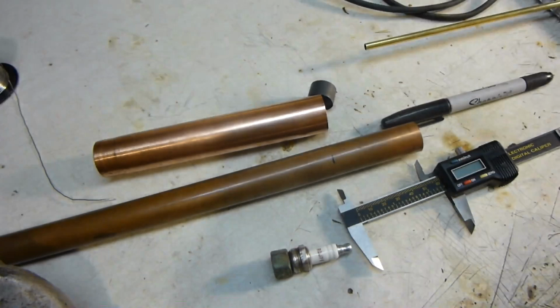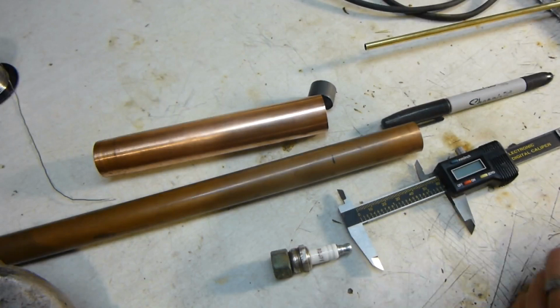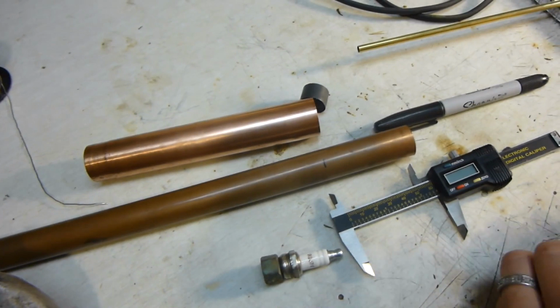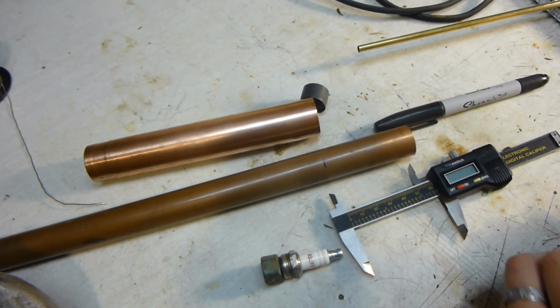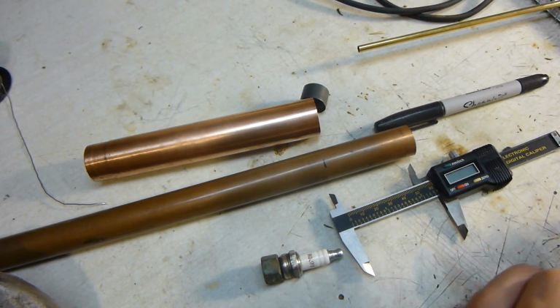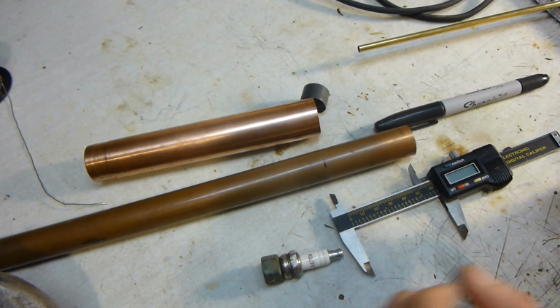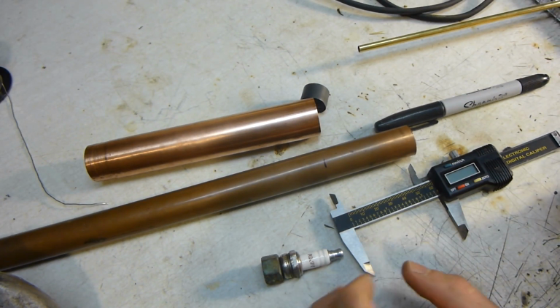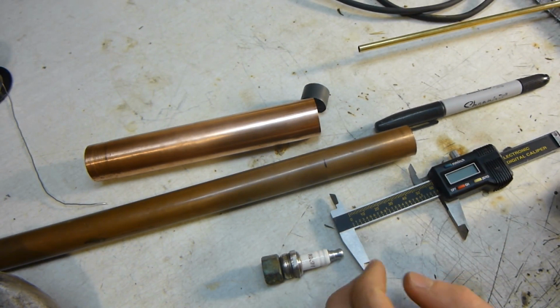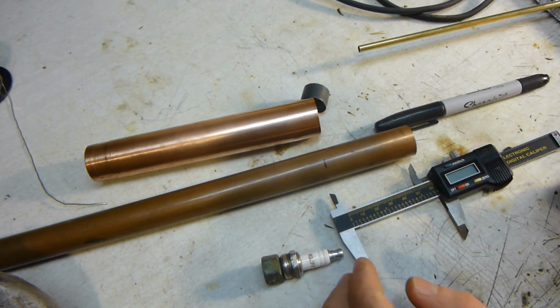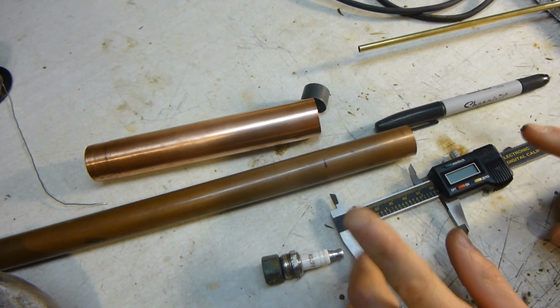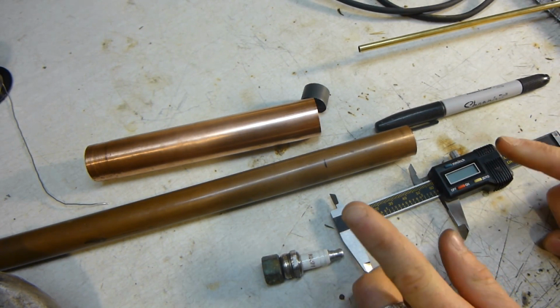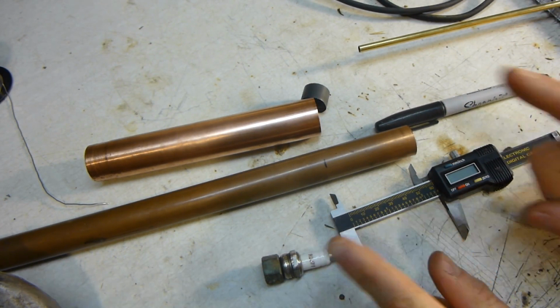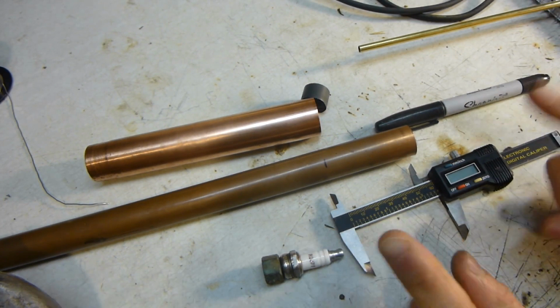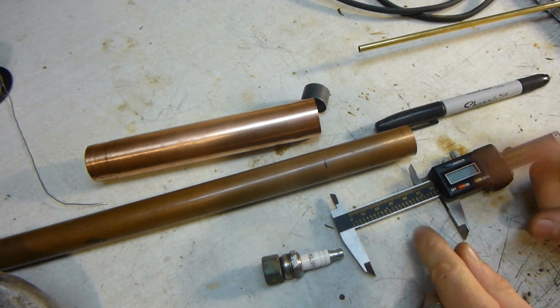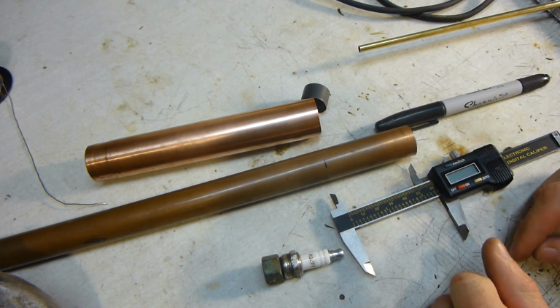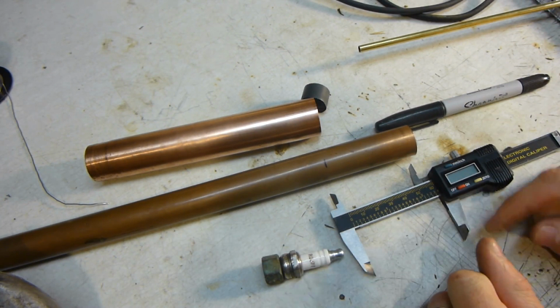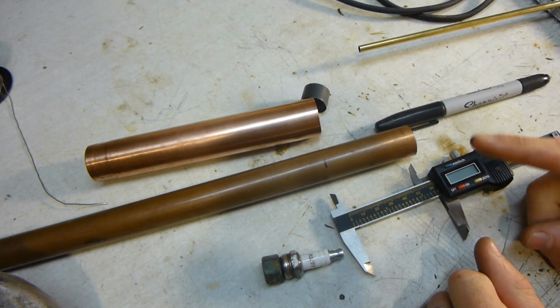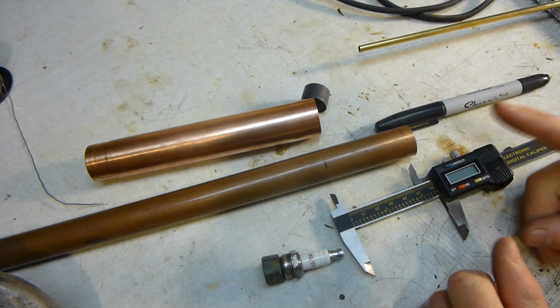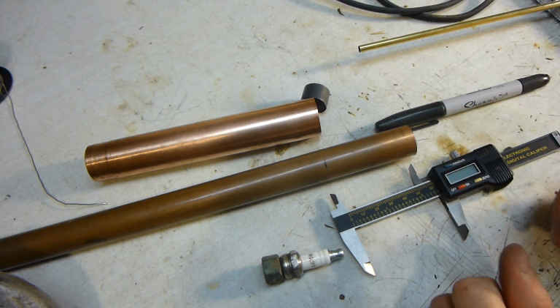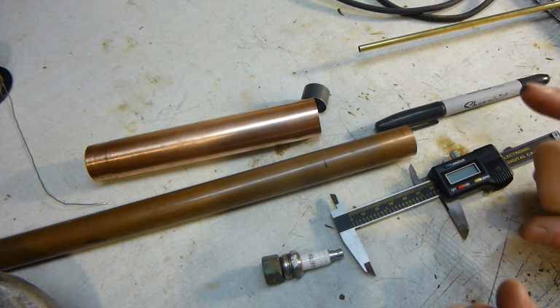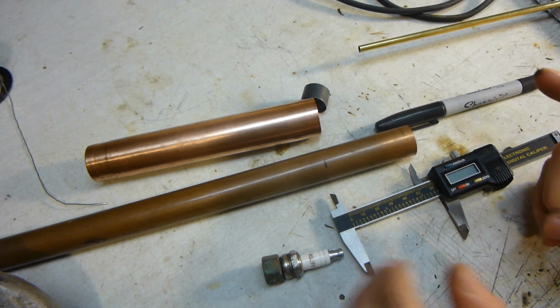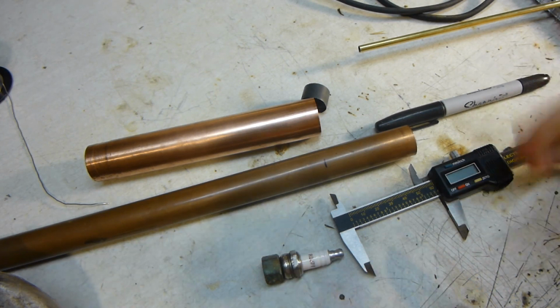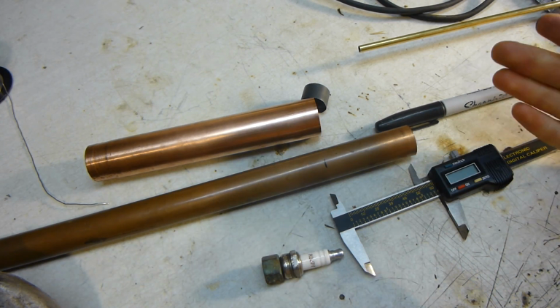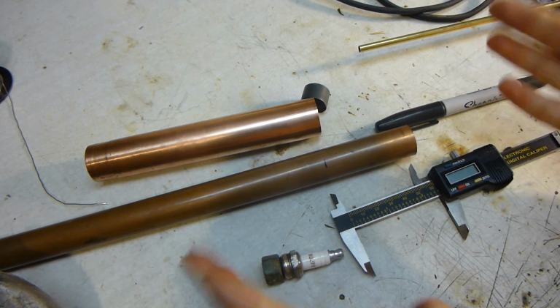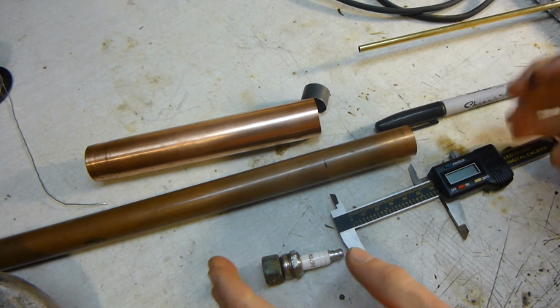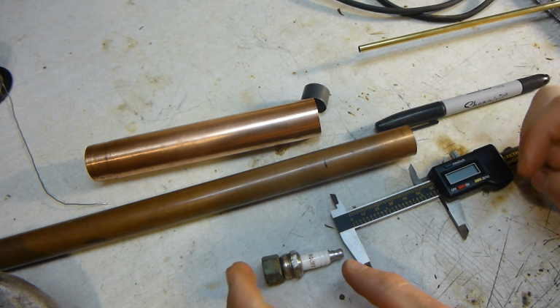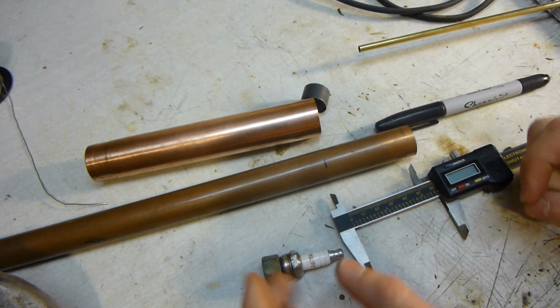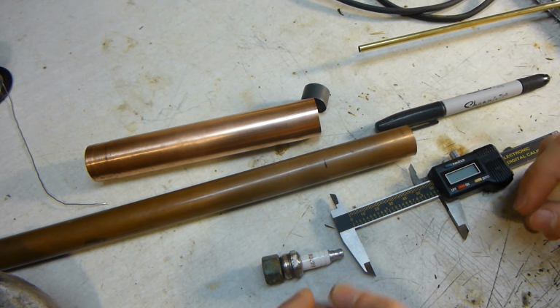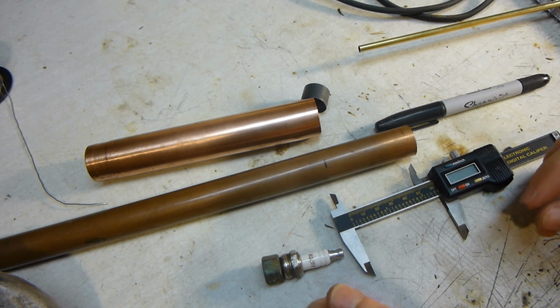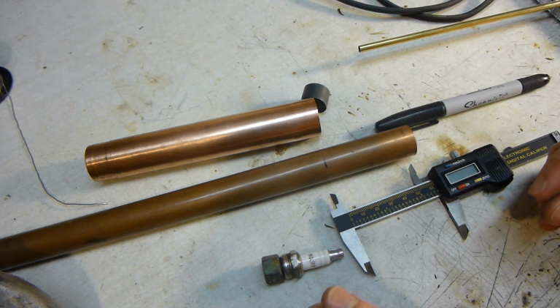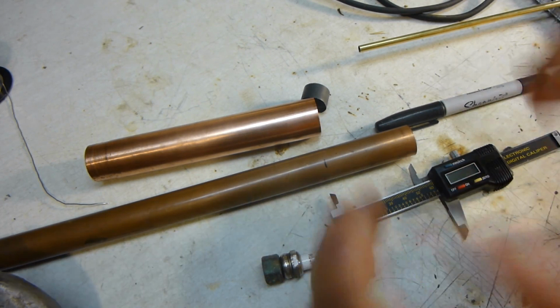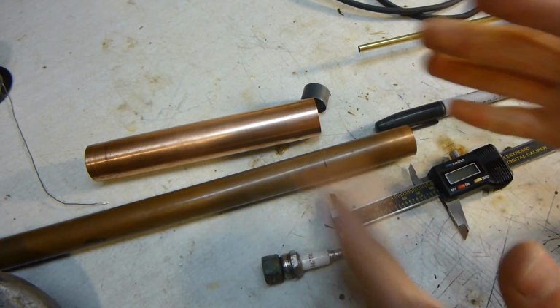Hello, this is Microjoy101, and as I mentioned in my last video, which you should go watch before you watch this video, I'm going to build an internal combustion engine attempt.